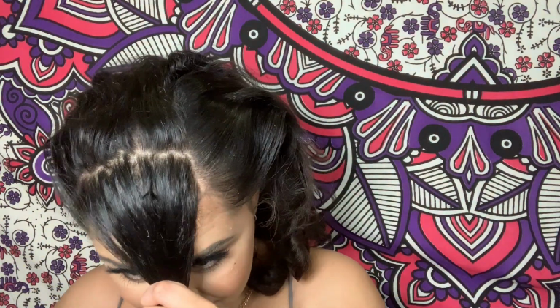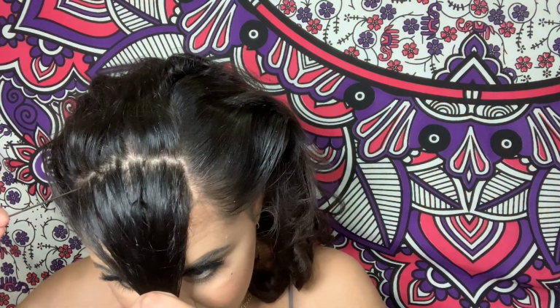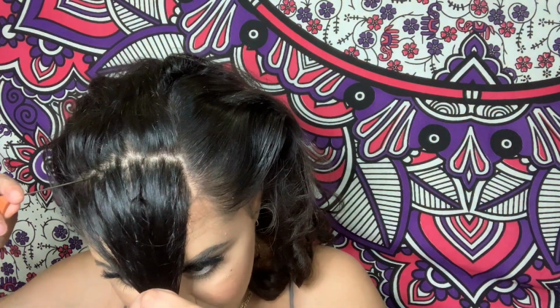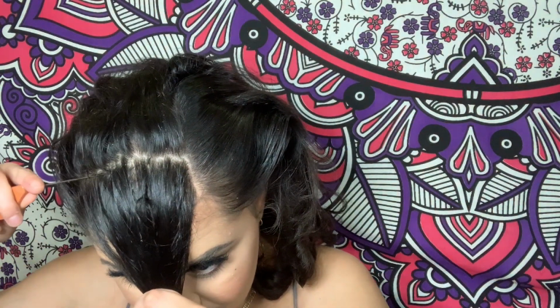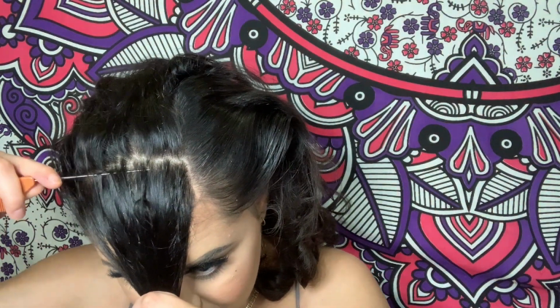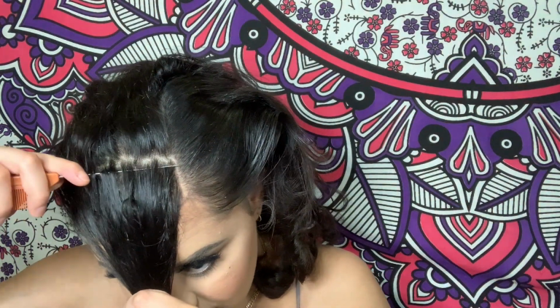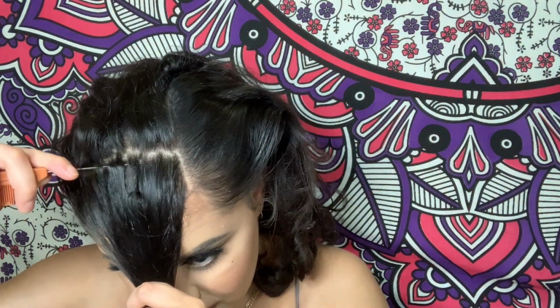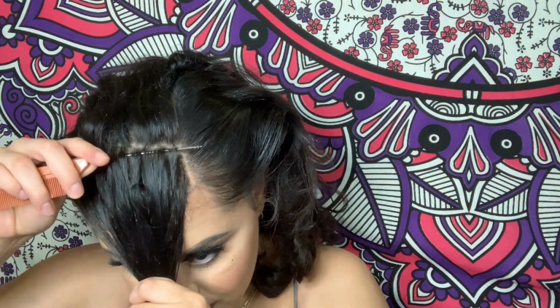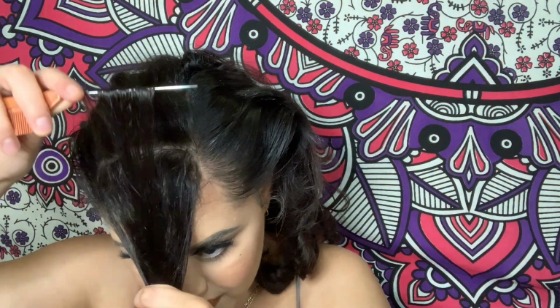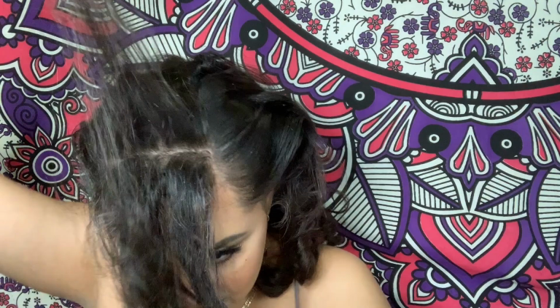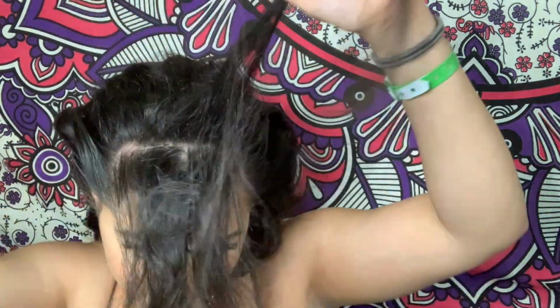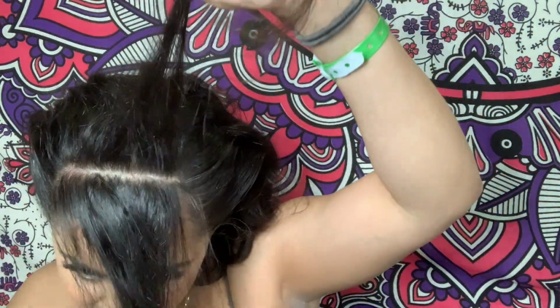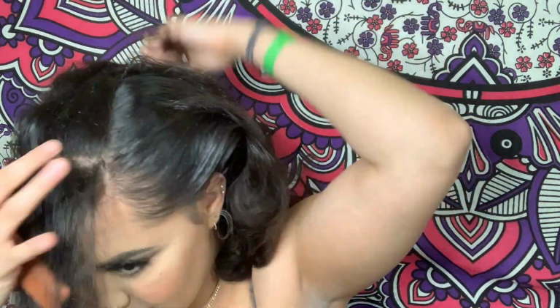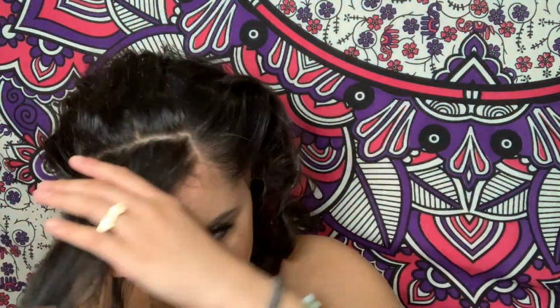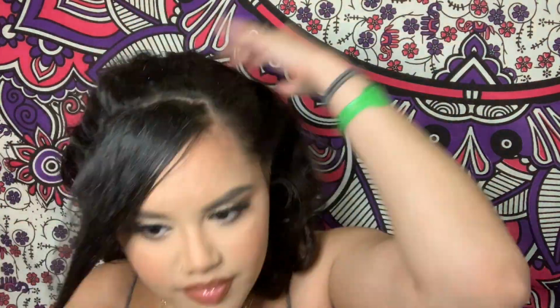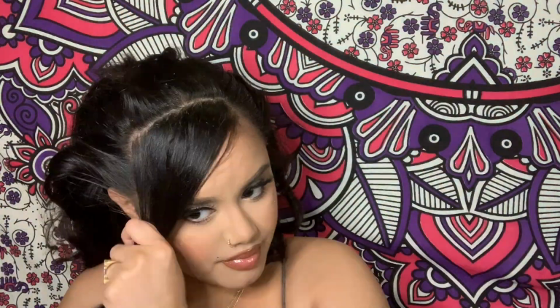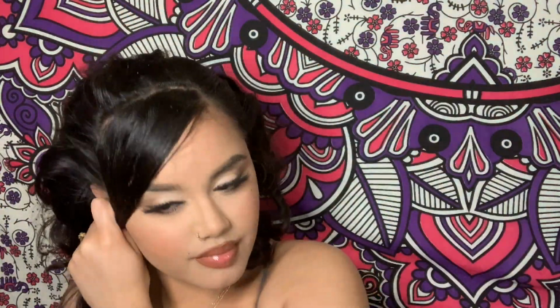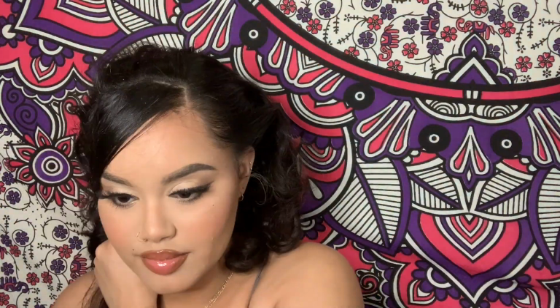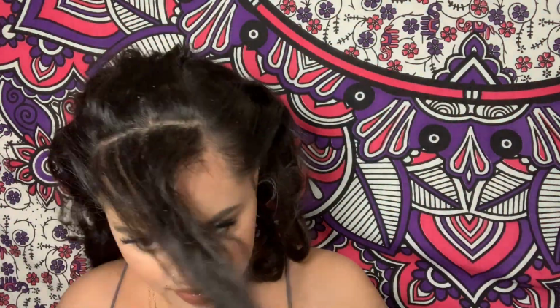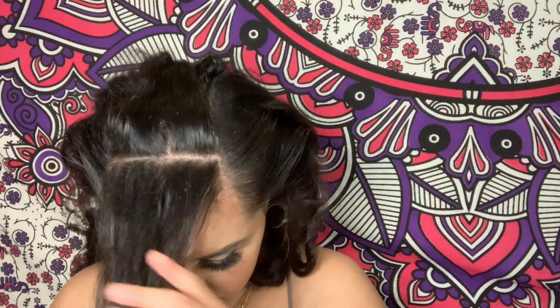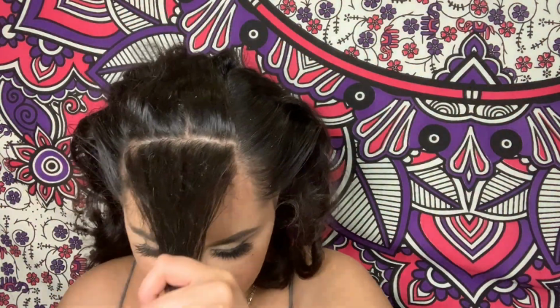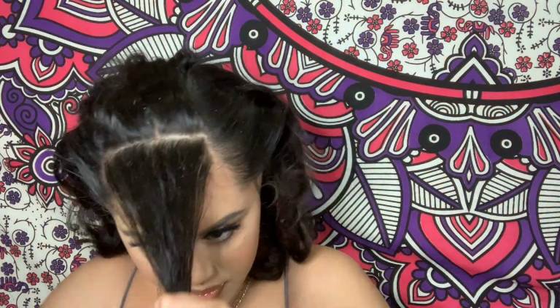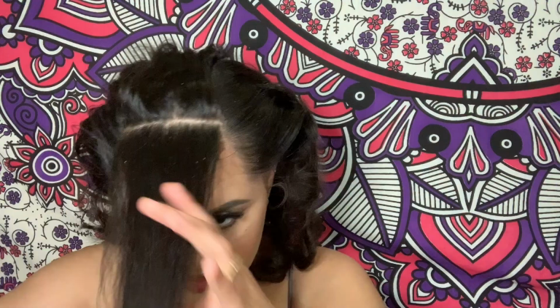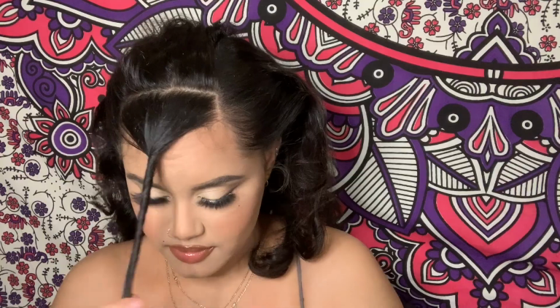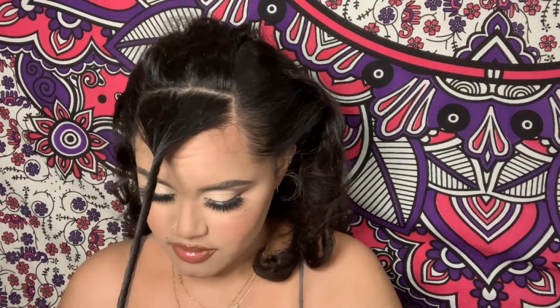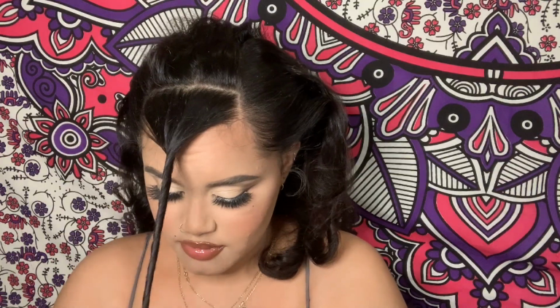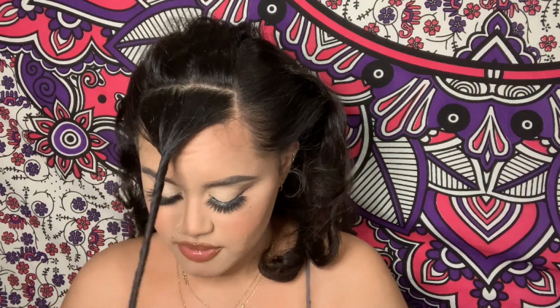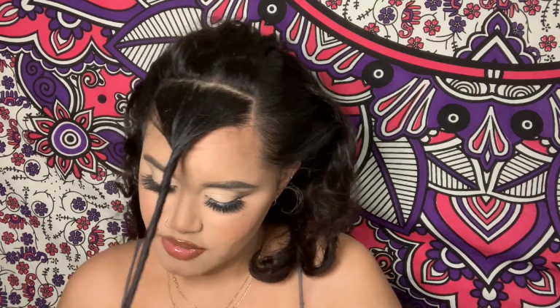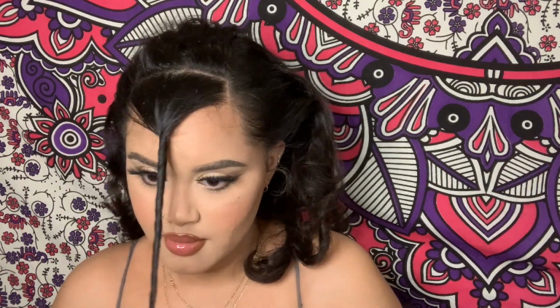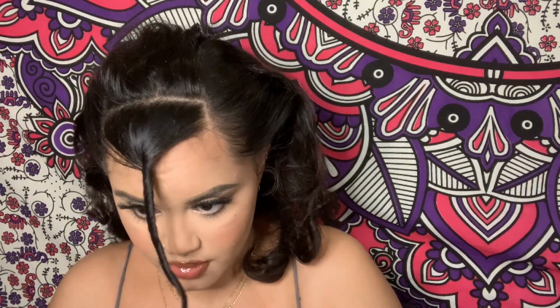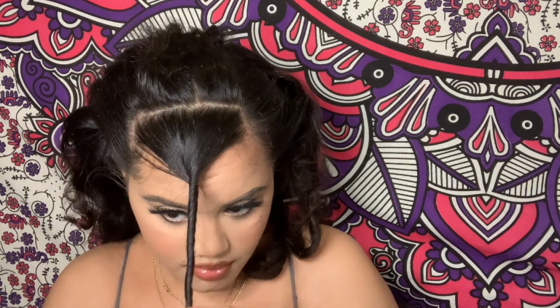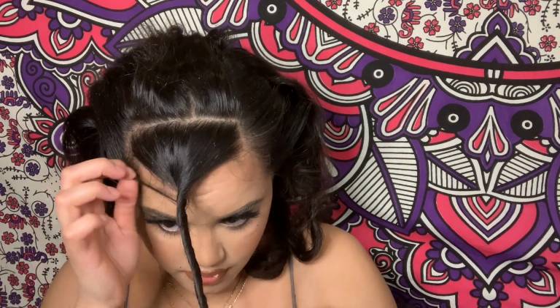You don't want to have too much hair in the bang because it won't lay down properly. Here you see me sectioning it off and twisting it up so that I can put the rest of my hair up.